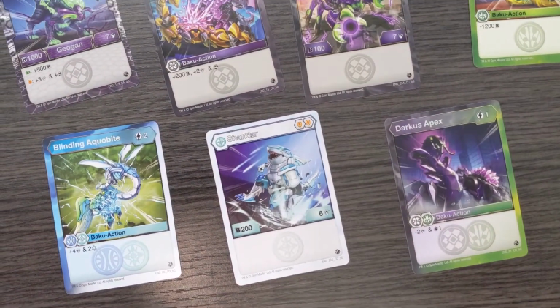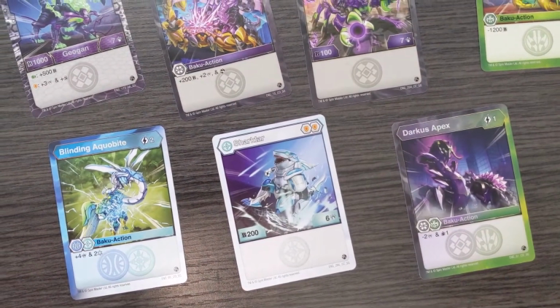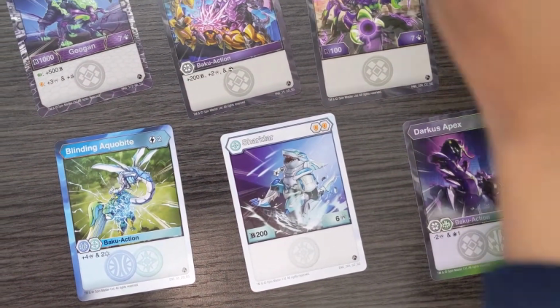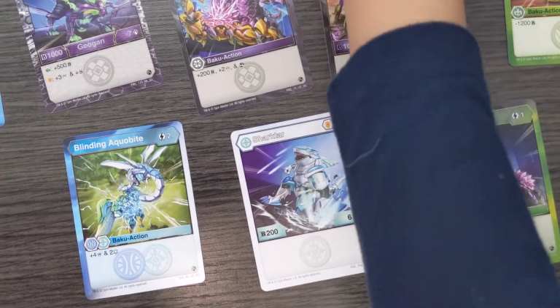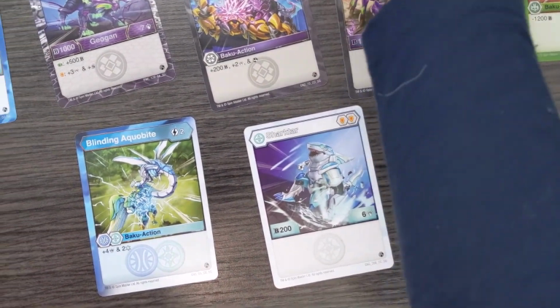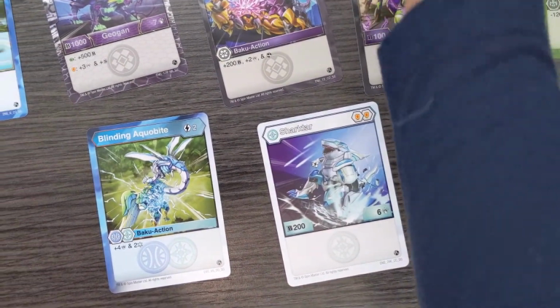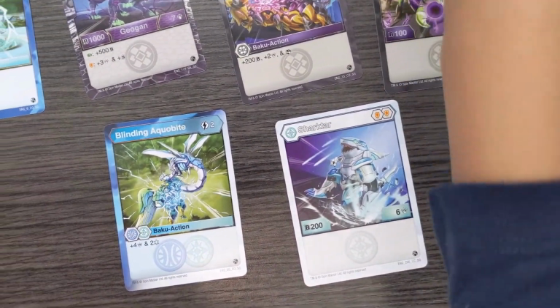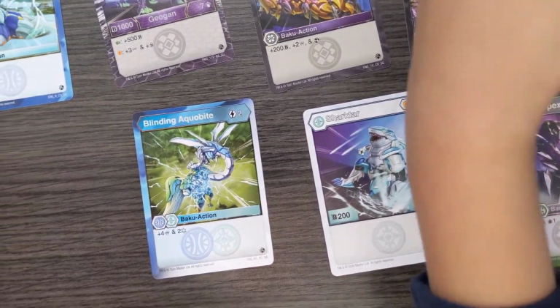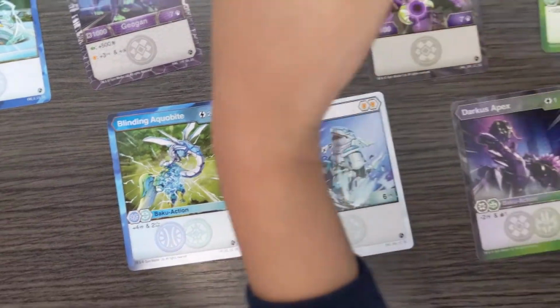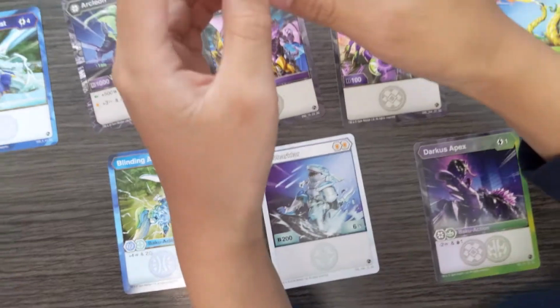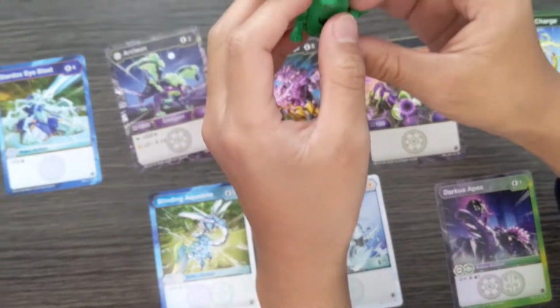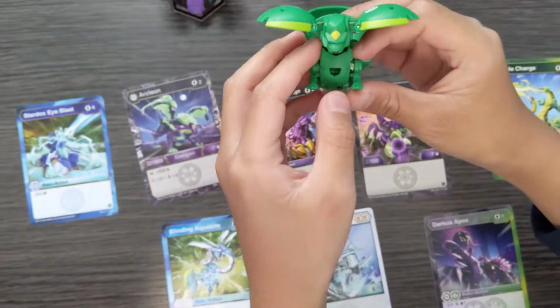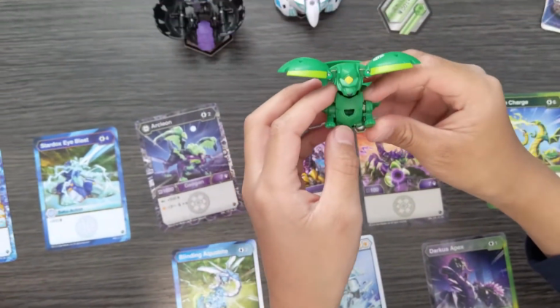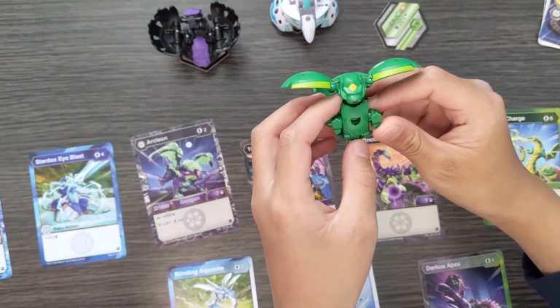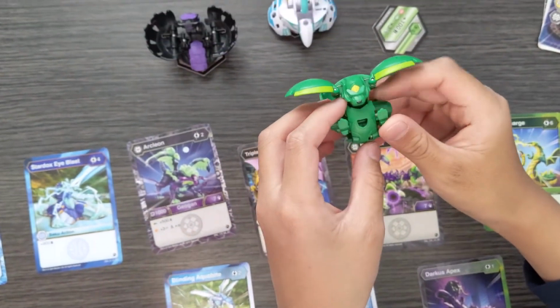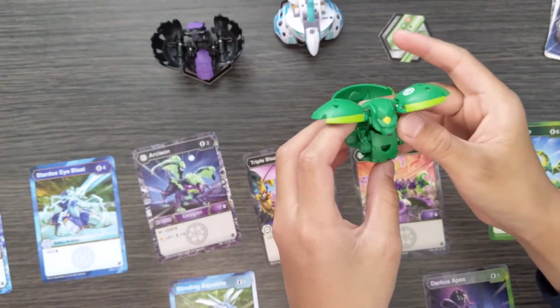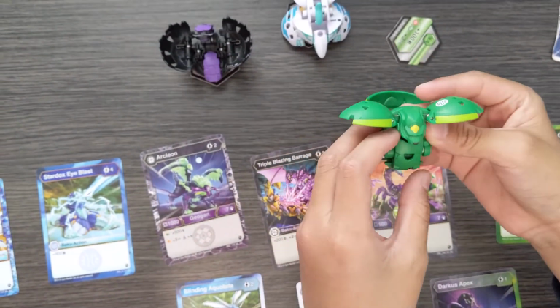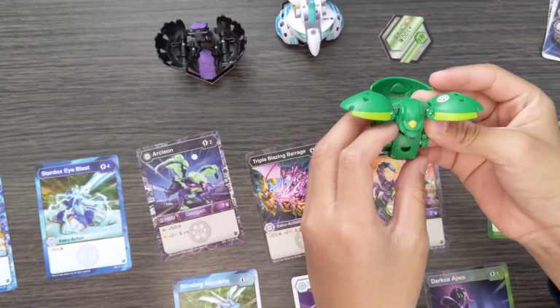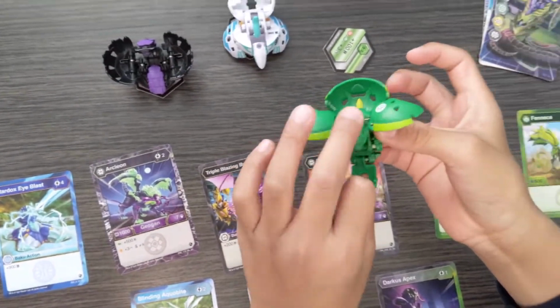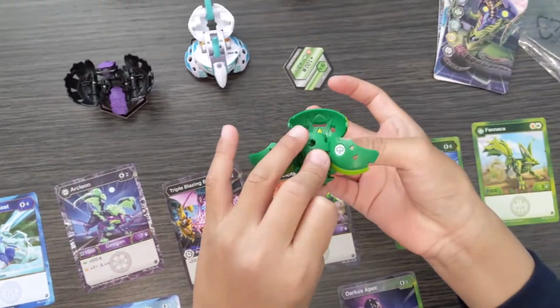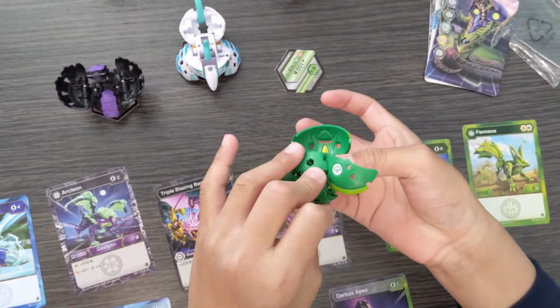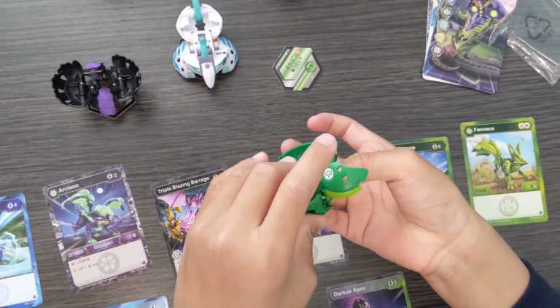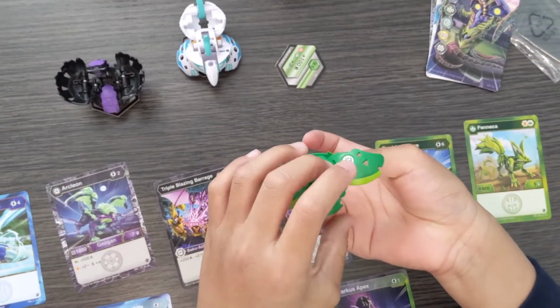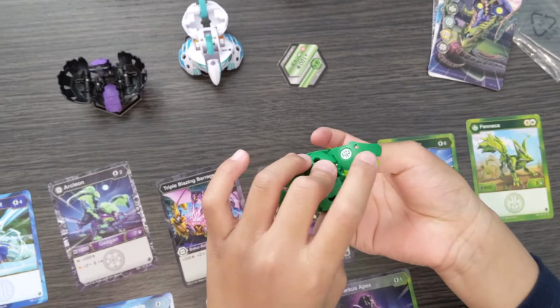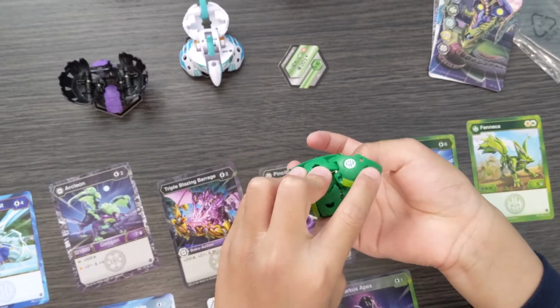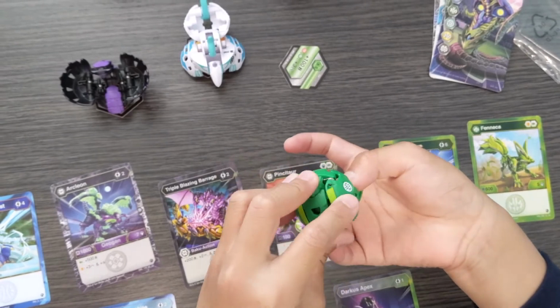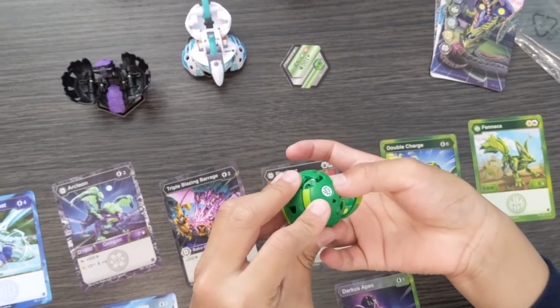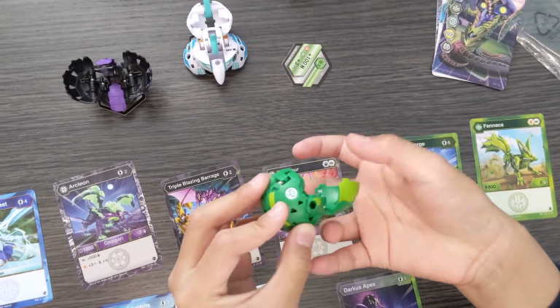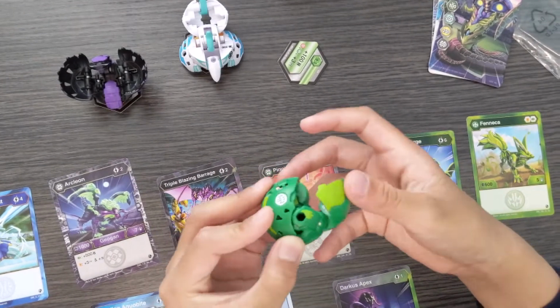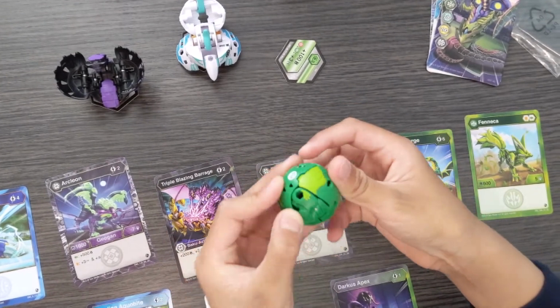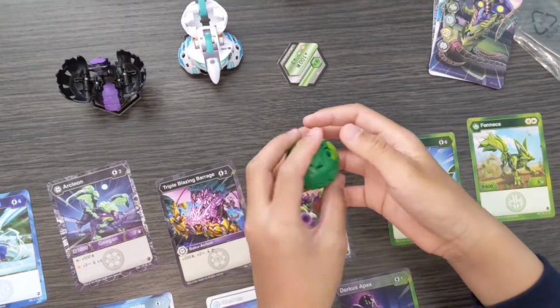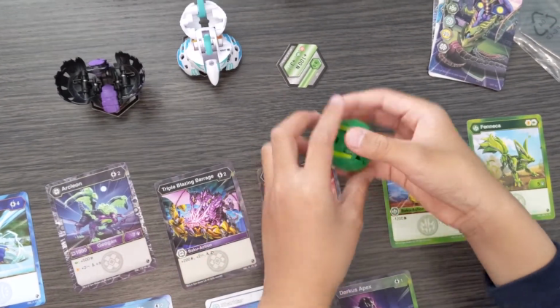I'm going to teach you how to fold them. So for Fenneca, it's pretty hard — you need to fold in the feet, then the head, wings, and finally the tail.